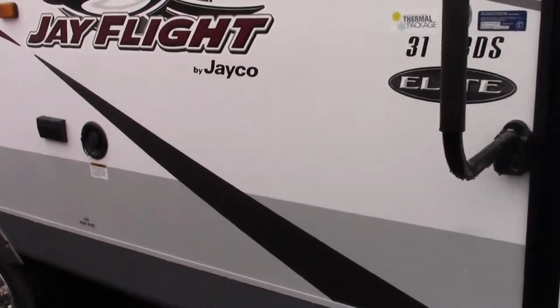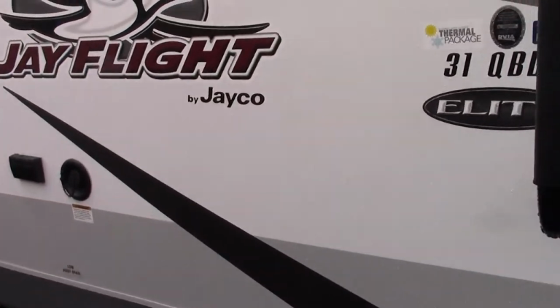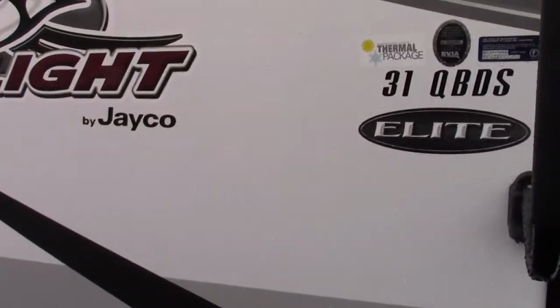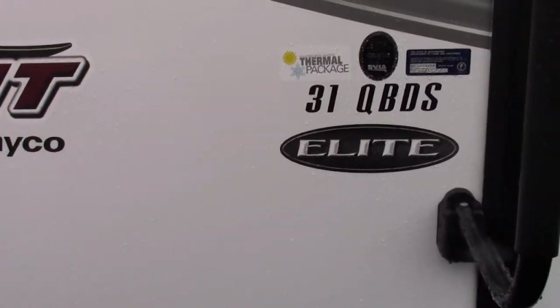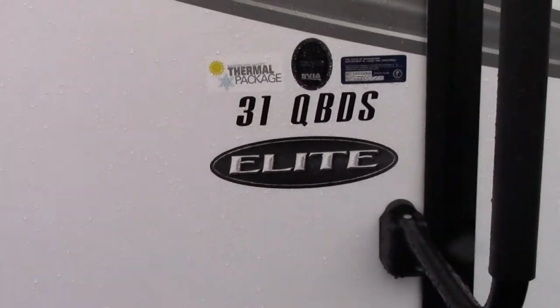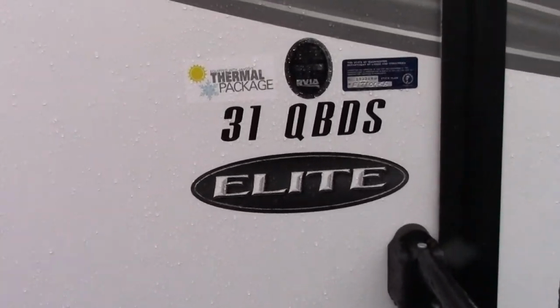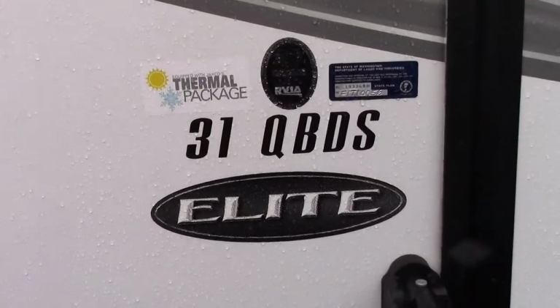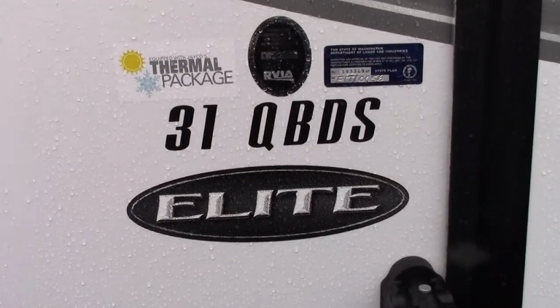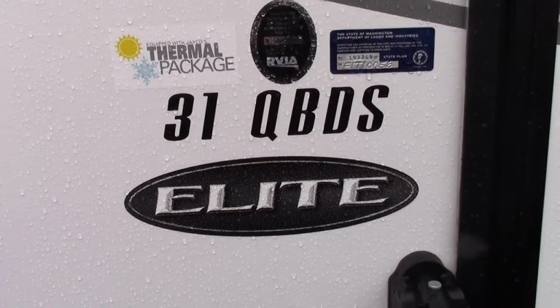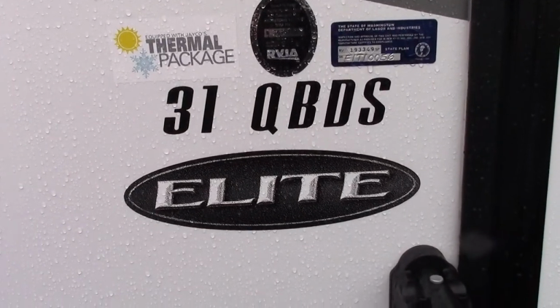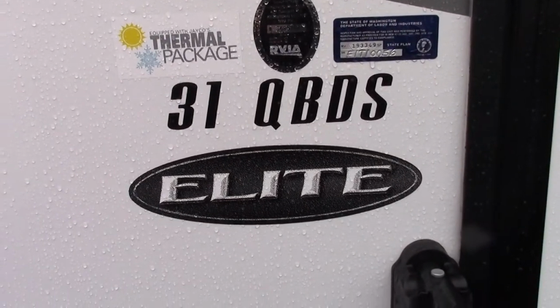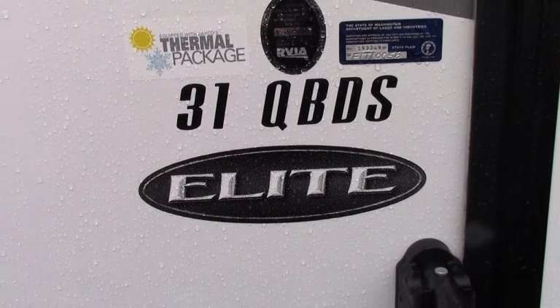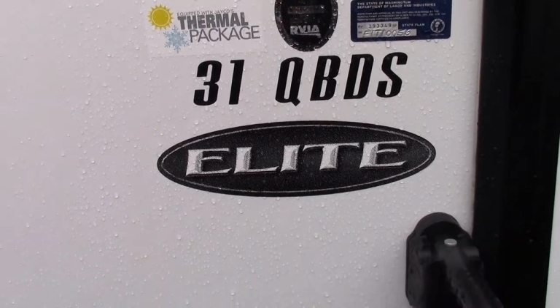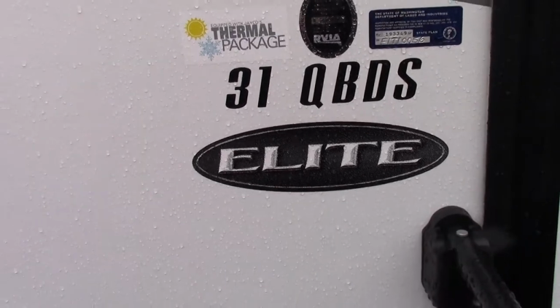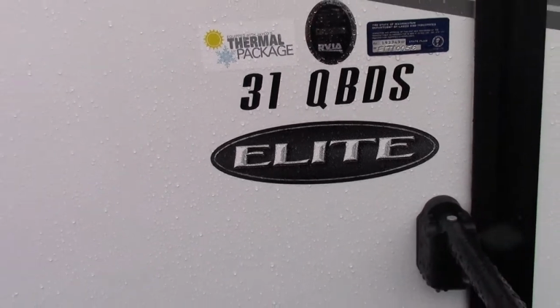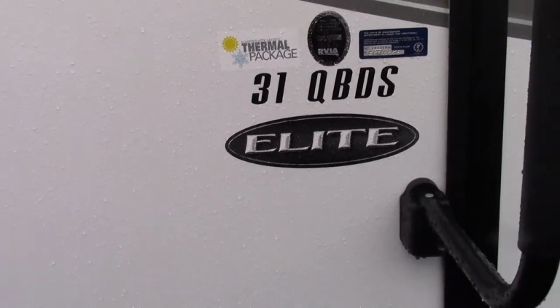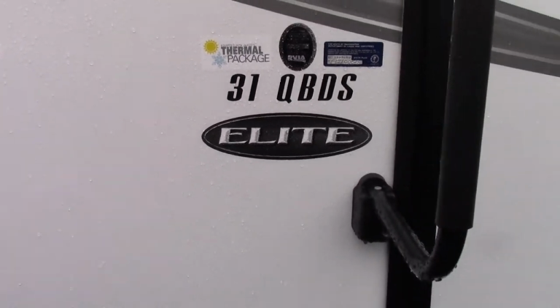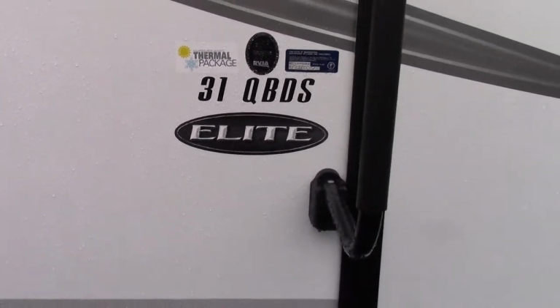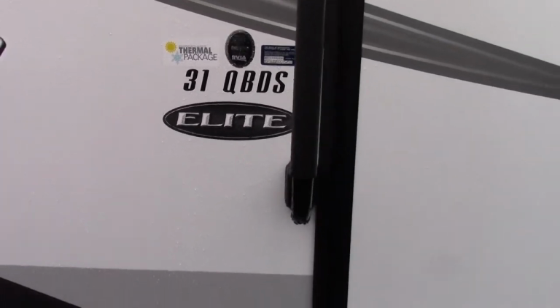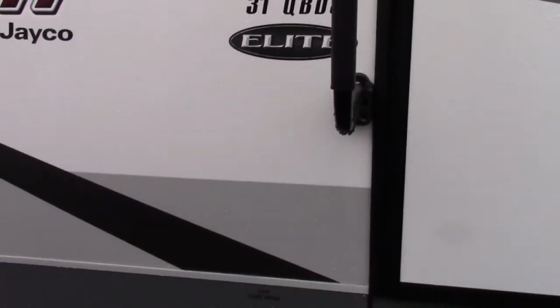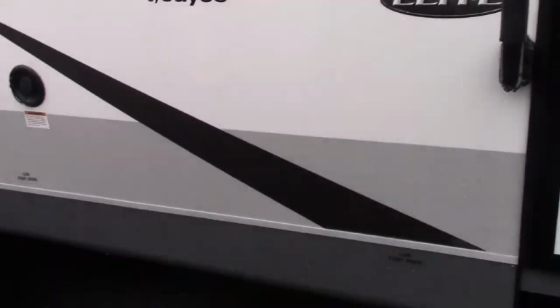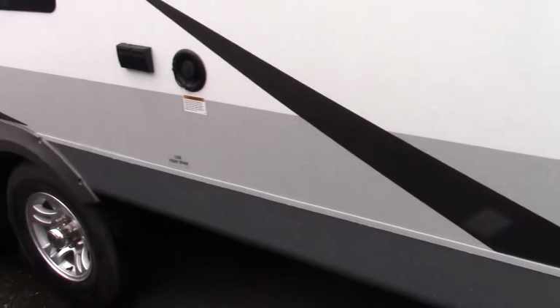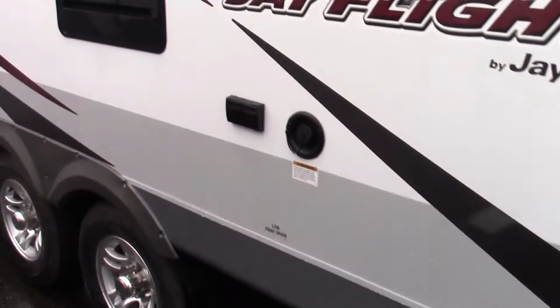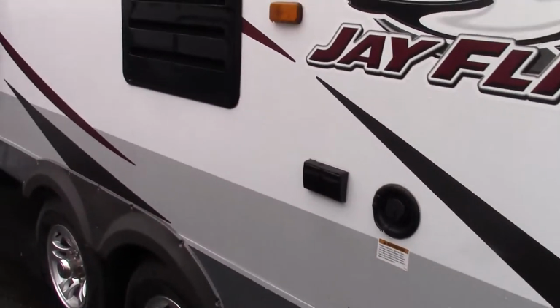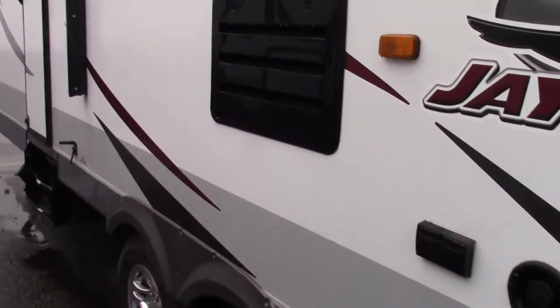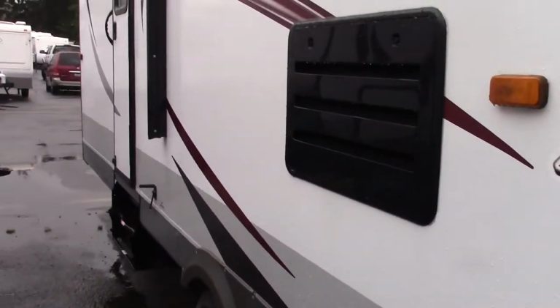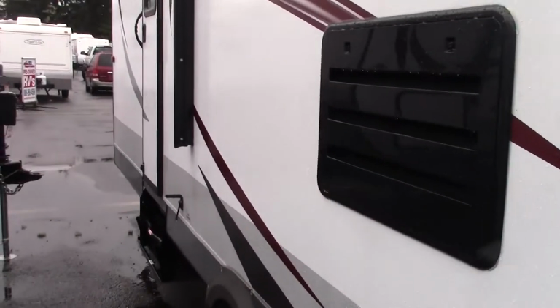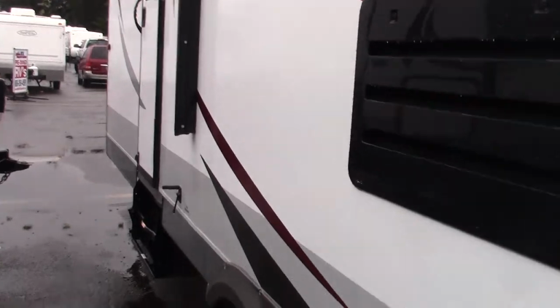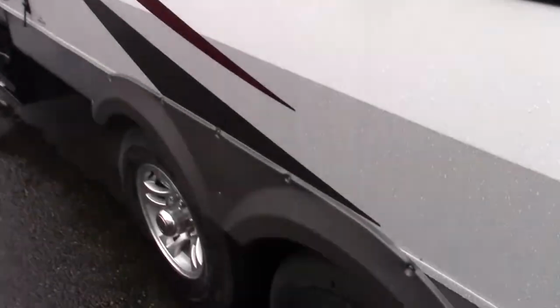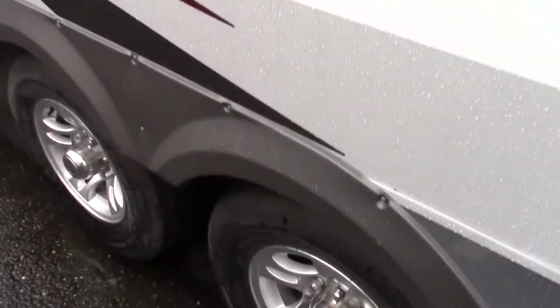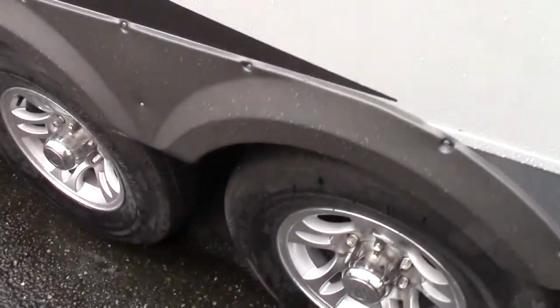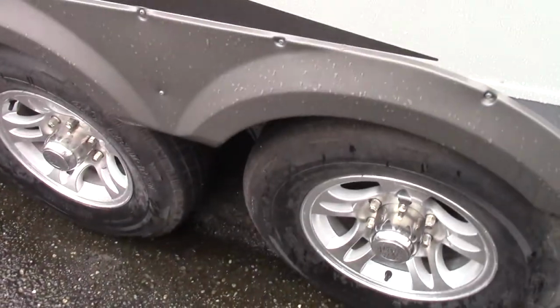That's the model number right there — the 31 QBDS. This has the elite package, so you're getting the bigger holding tanks with the upgraded aluminum rims.